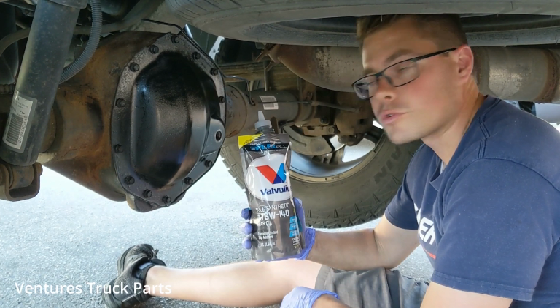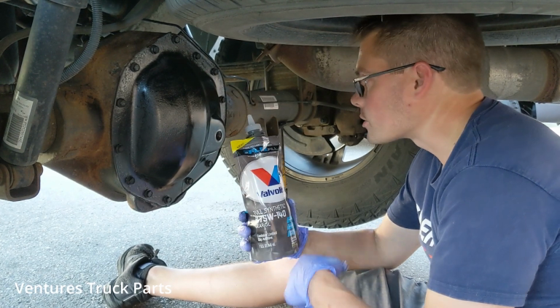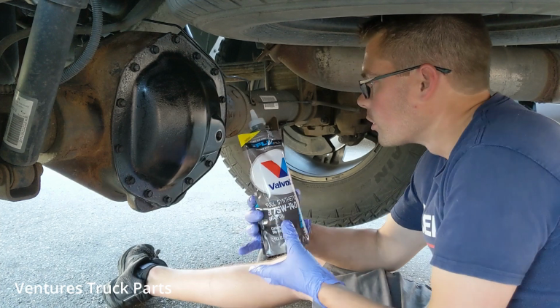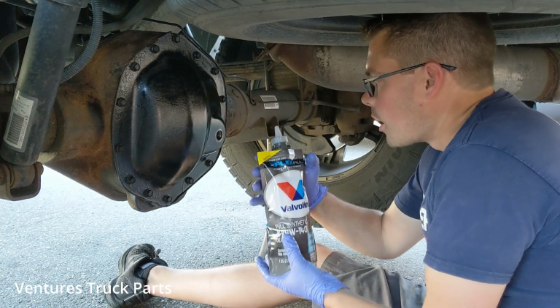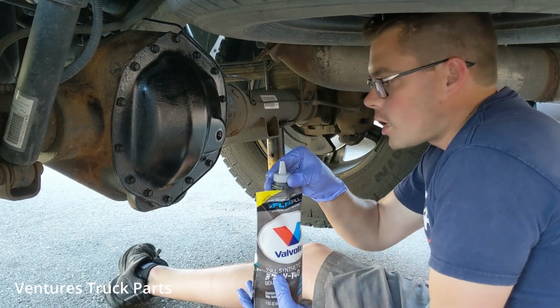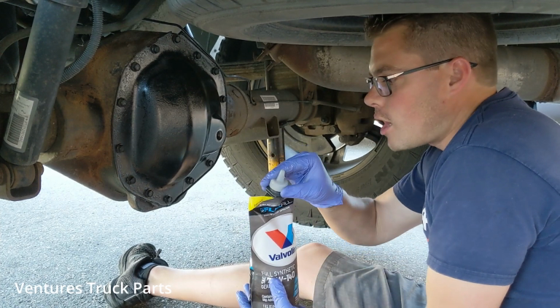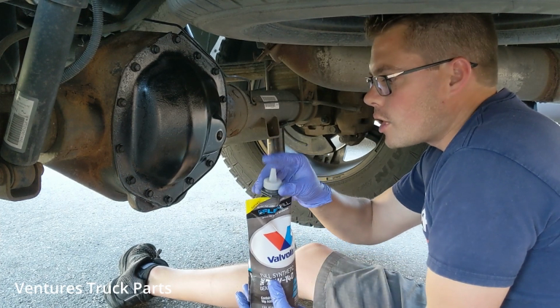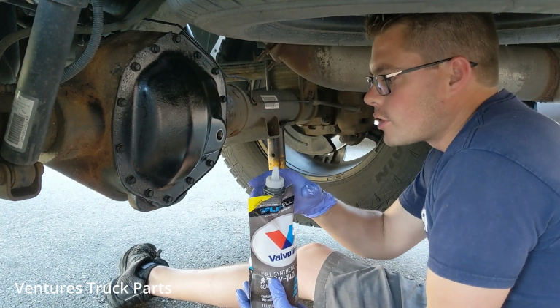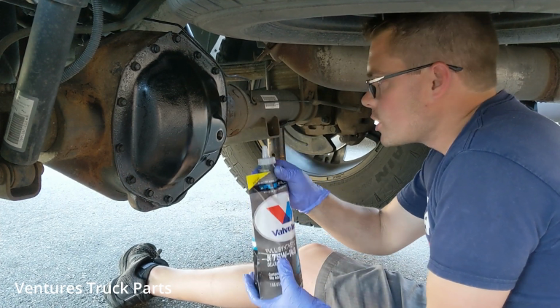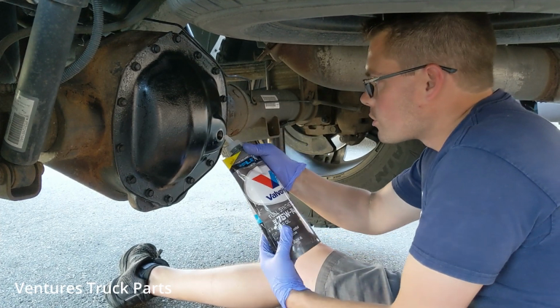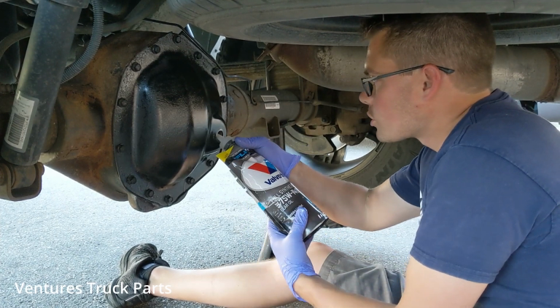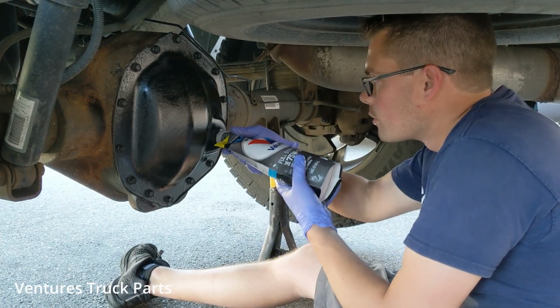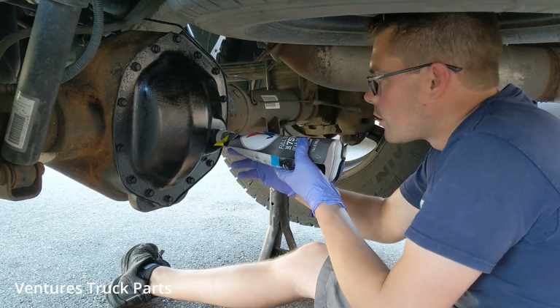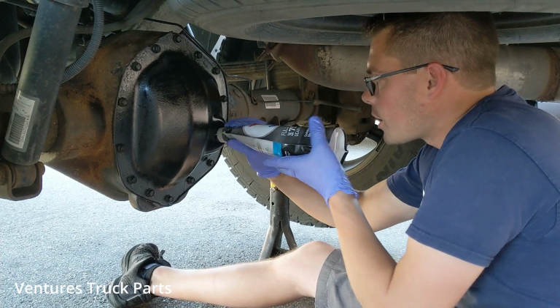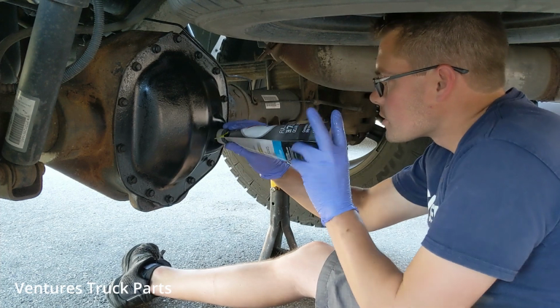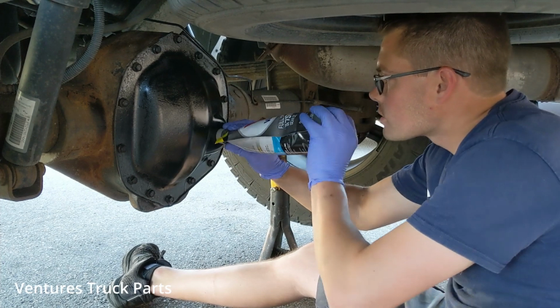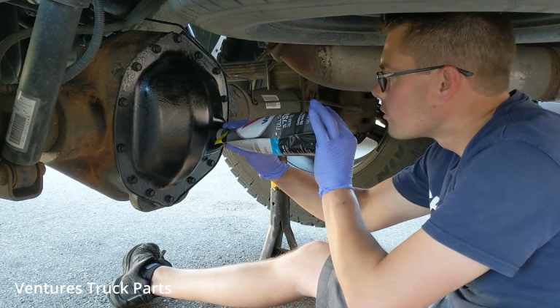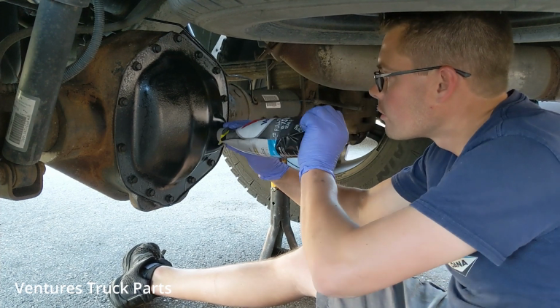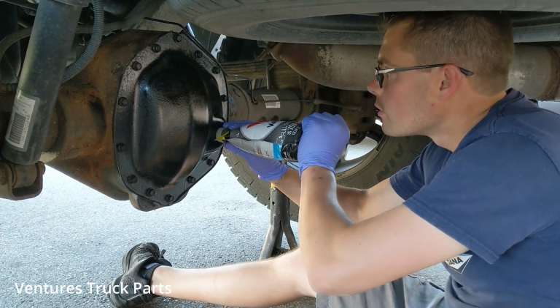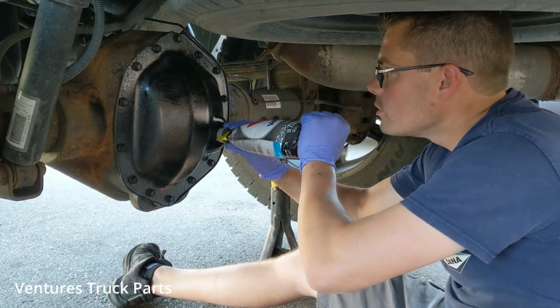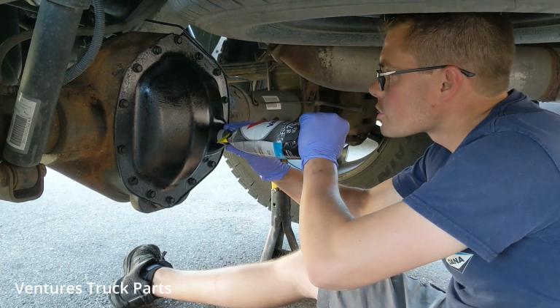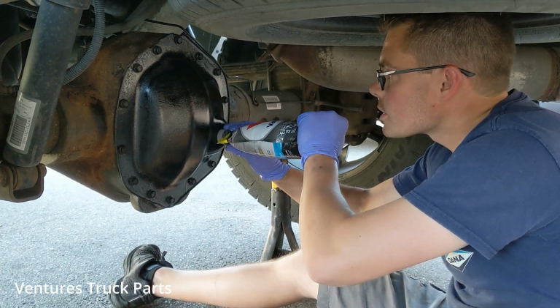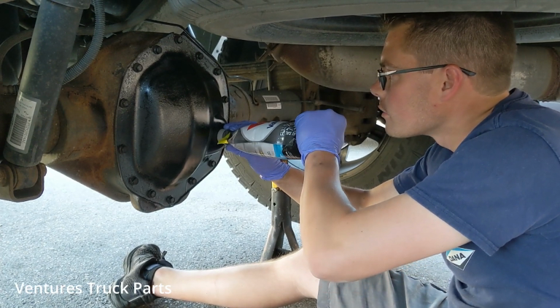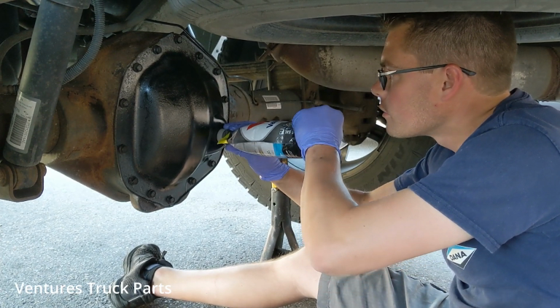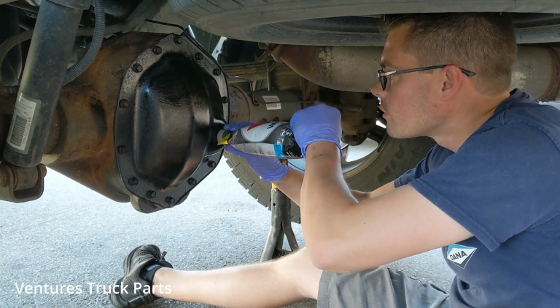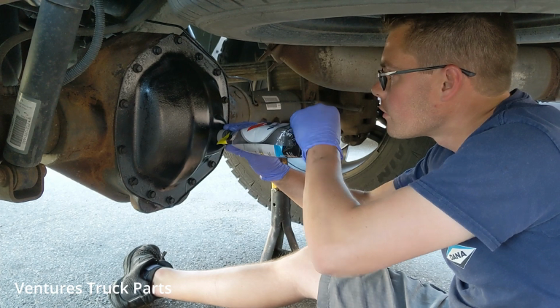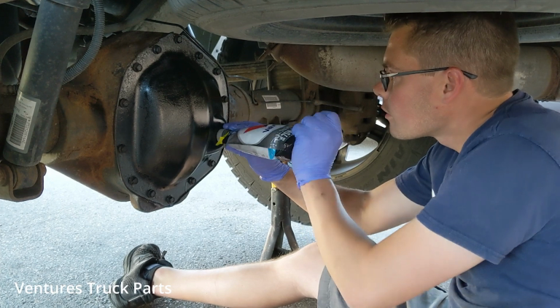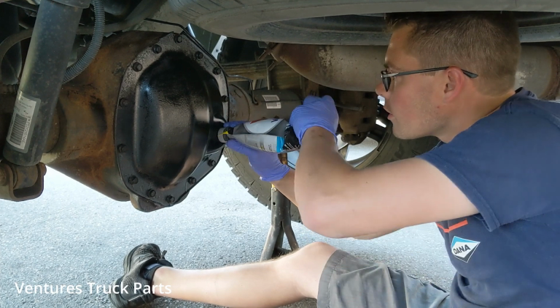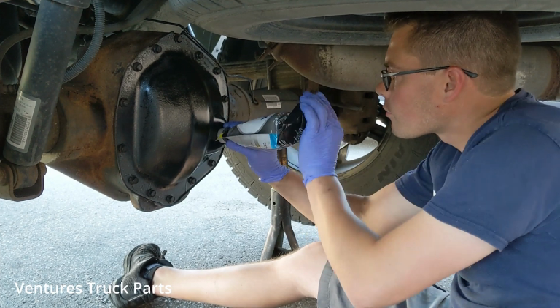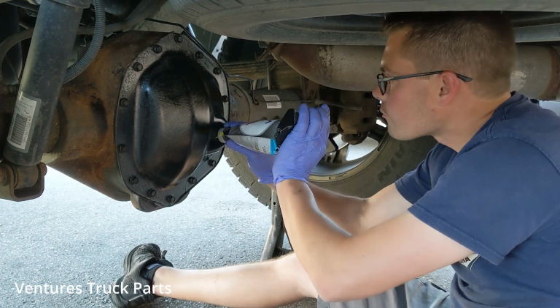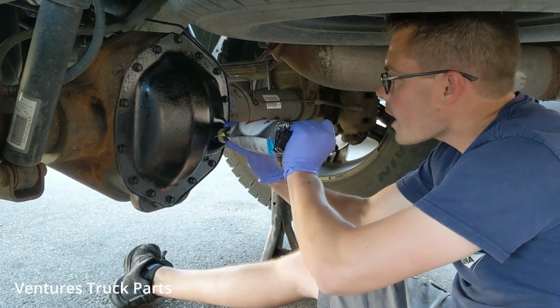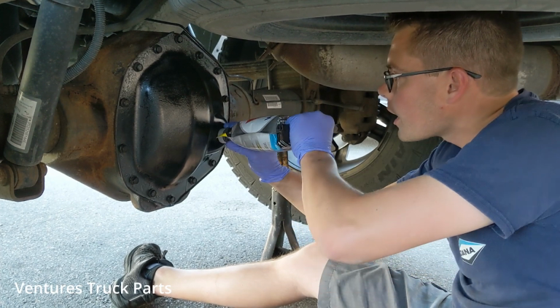This is really nice. So I've already cut the top and undone the seal, so I'm just going to show you how nice this is. You can just squeeze it and then roll it from the back side.